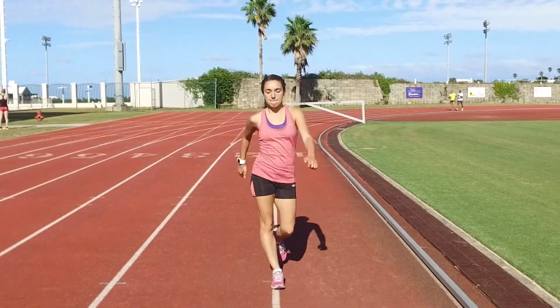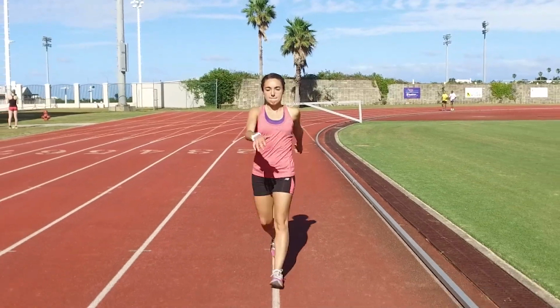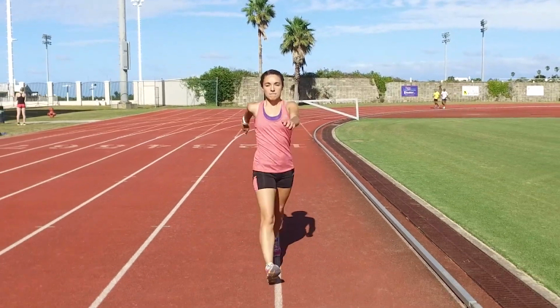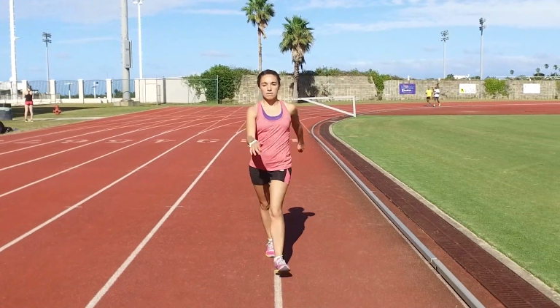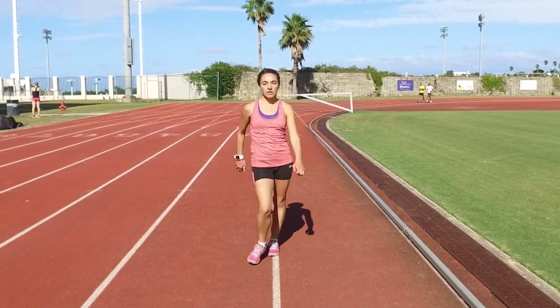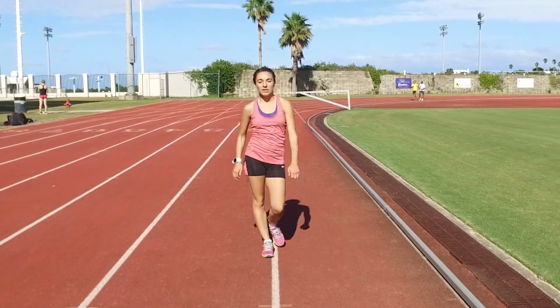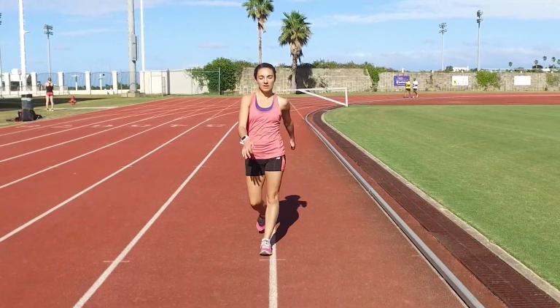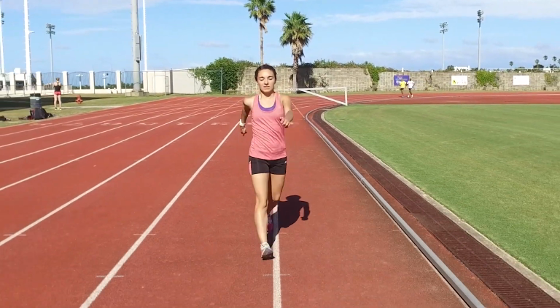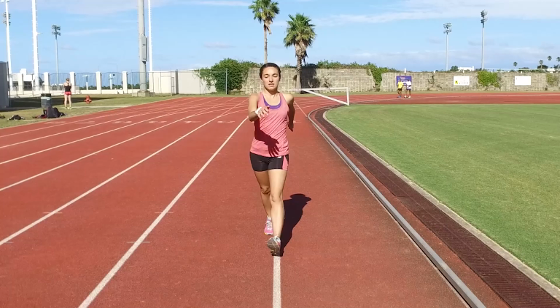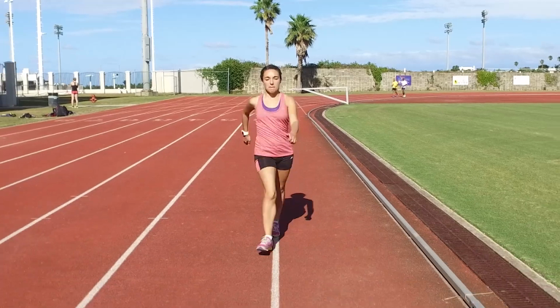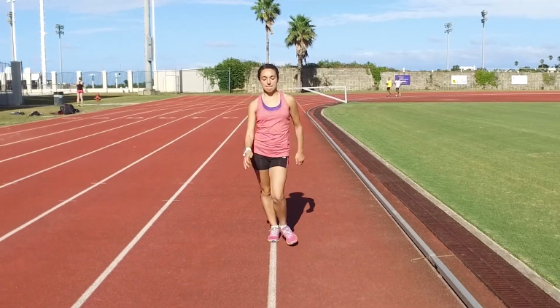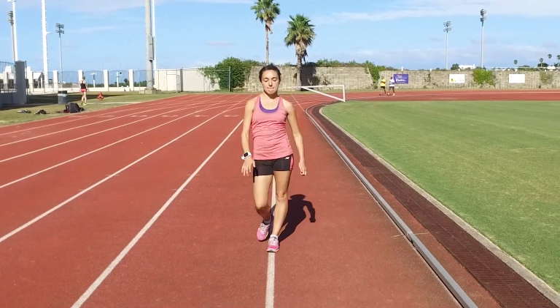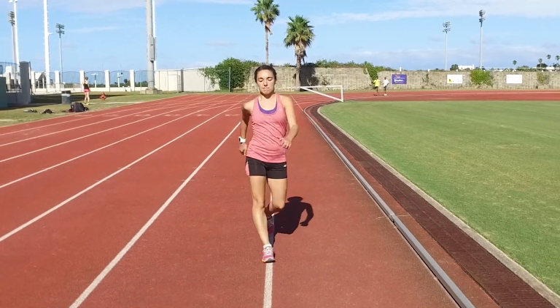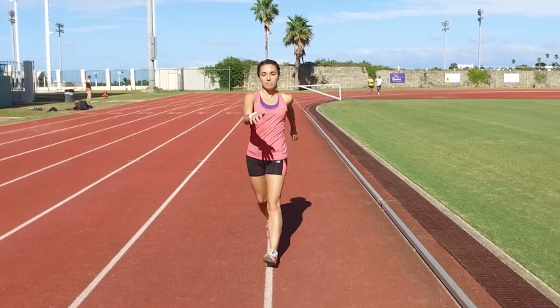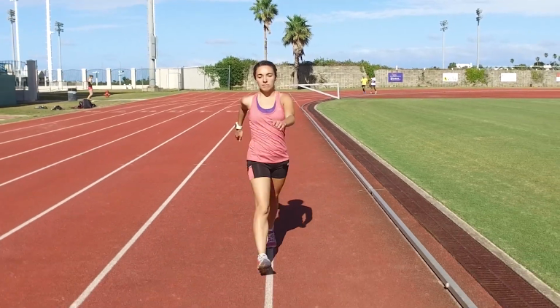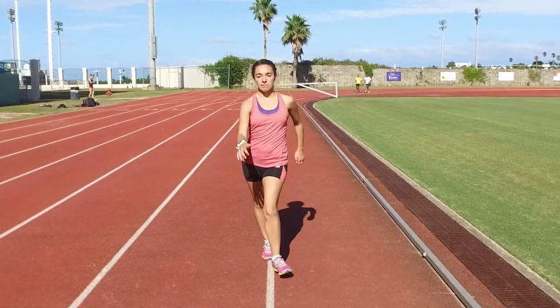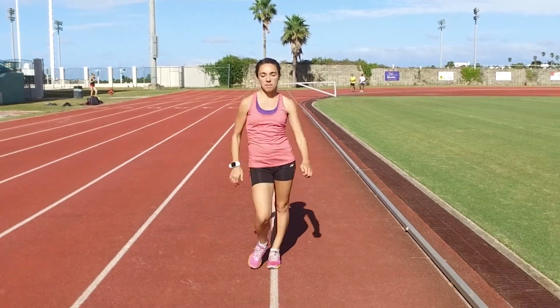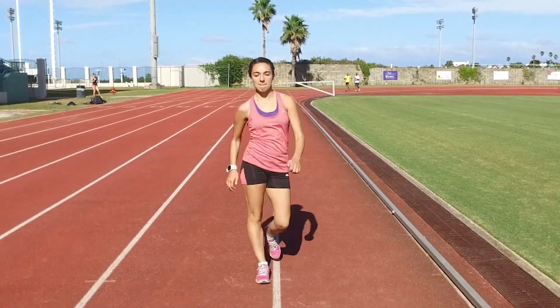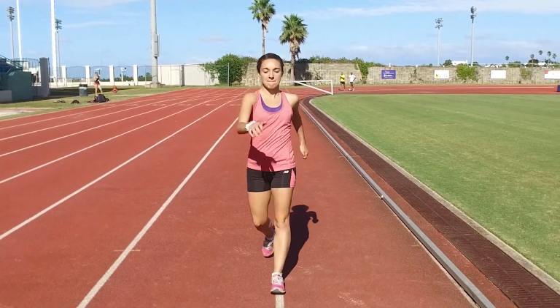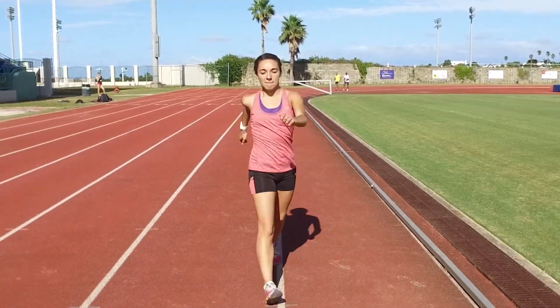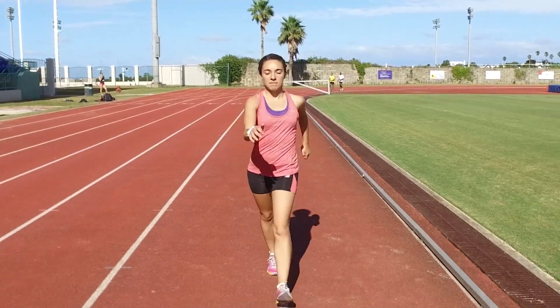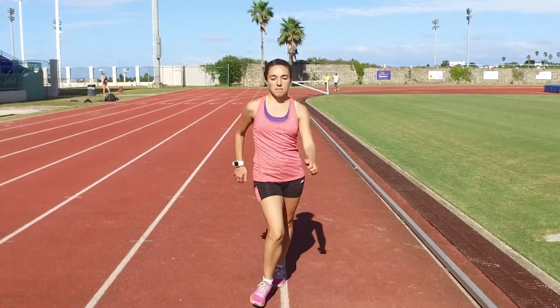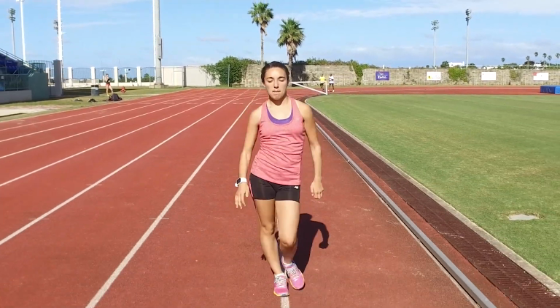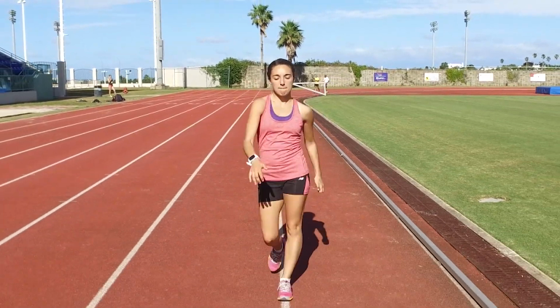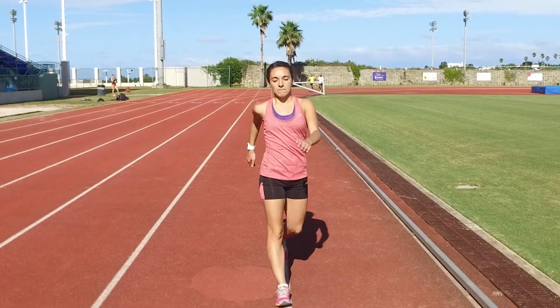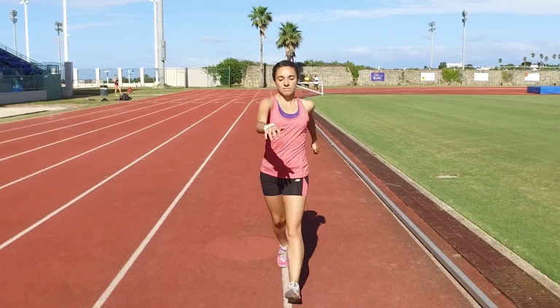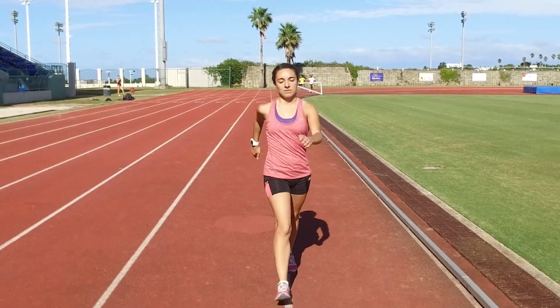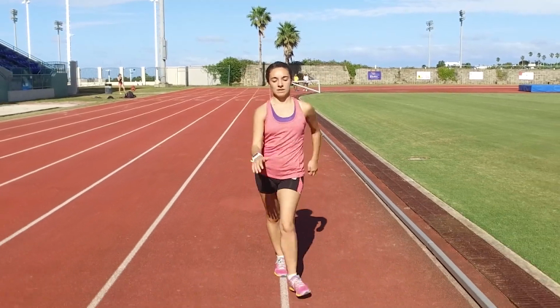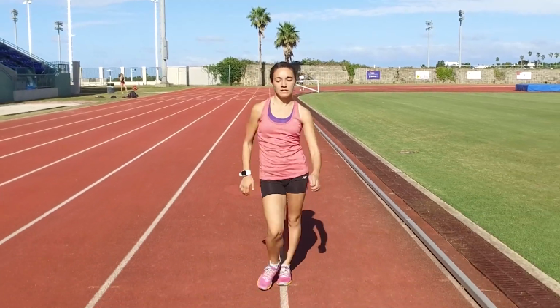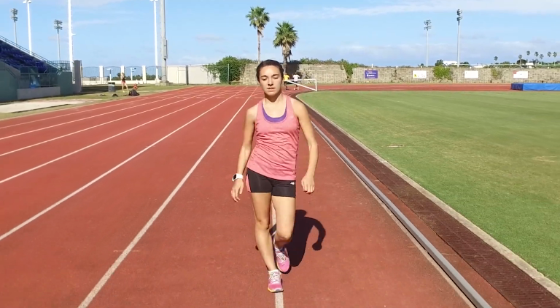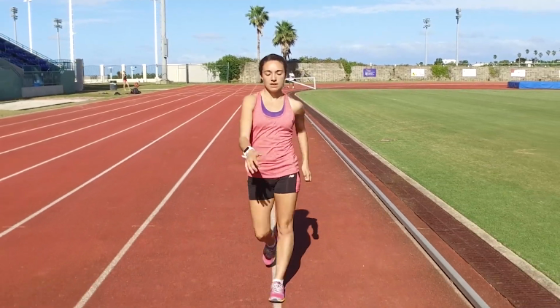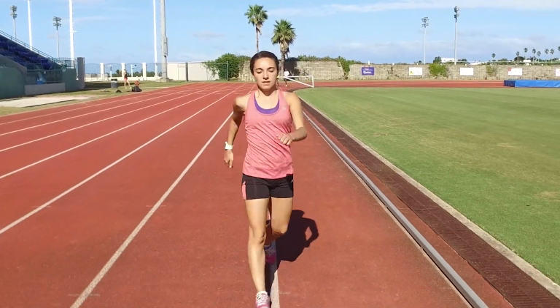The long arm swings help these beginning walkers exaggerate their hips forward with each stride. Finally, when the body is cold, this is a great way to get the blood pumping to all extremities quickly.